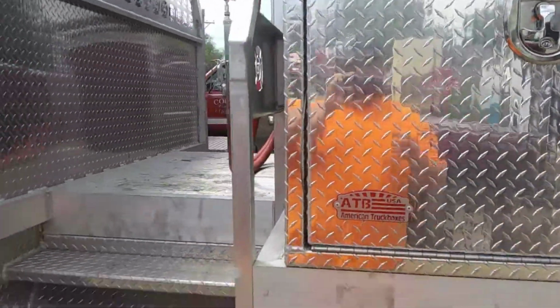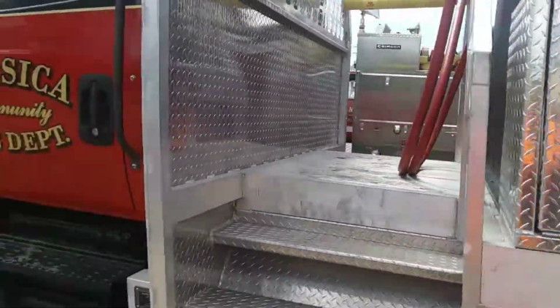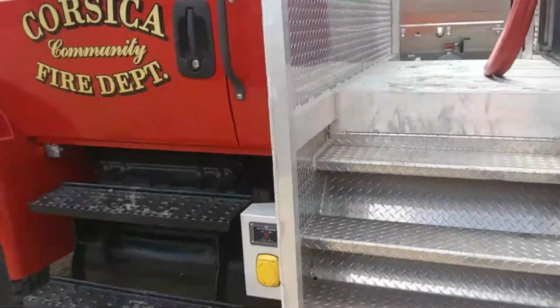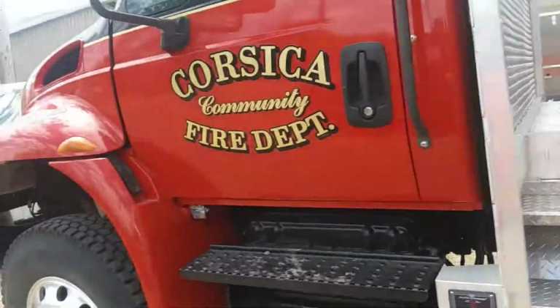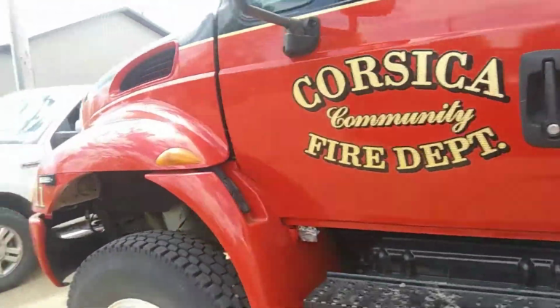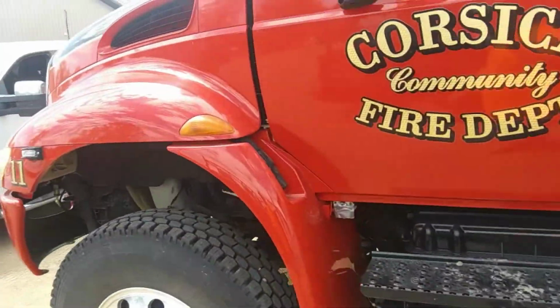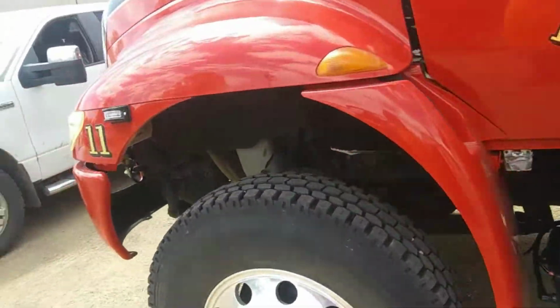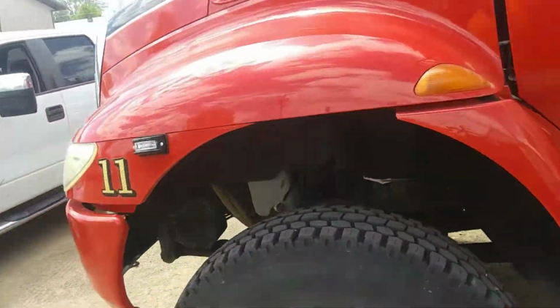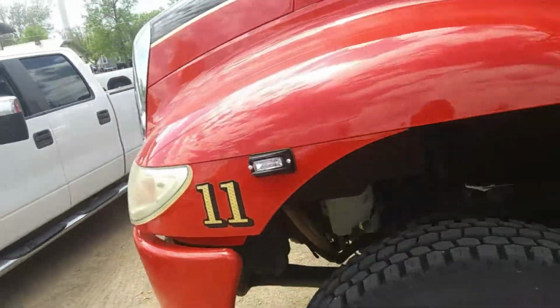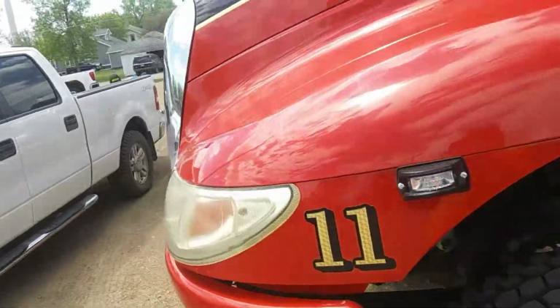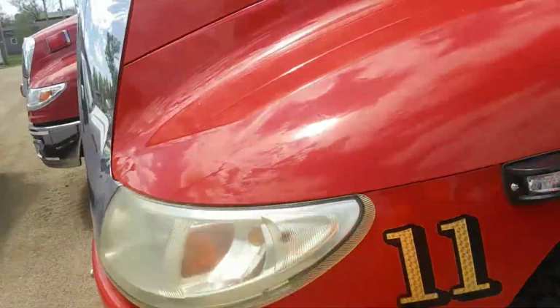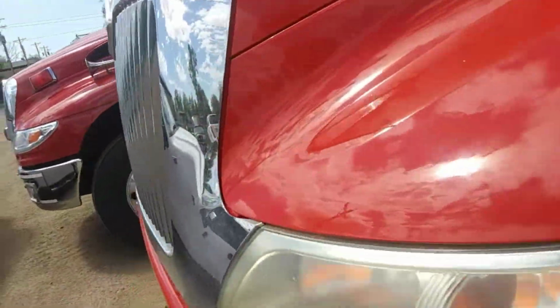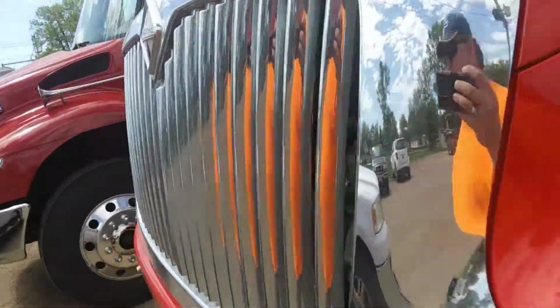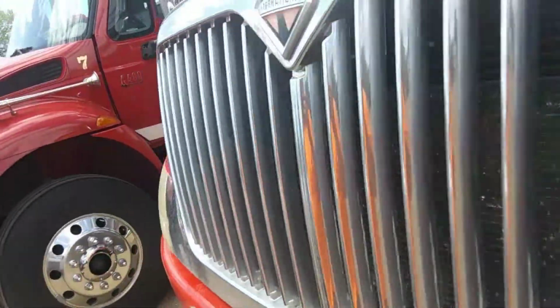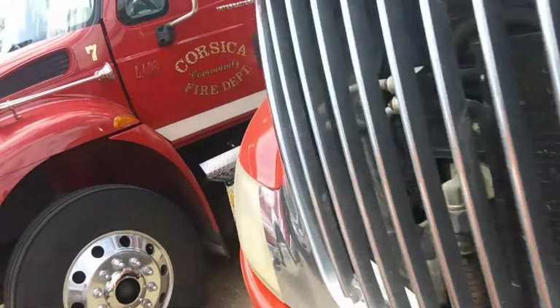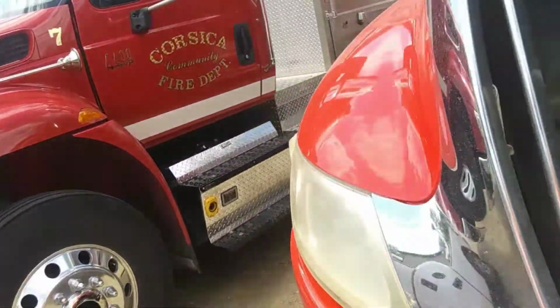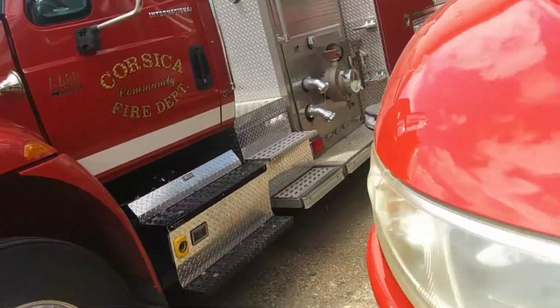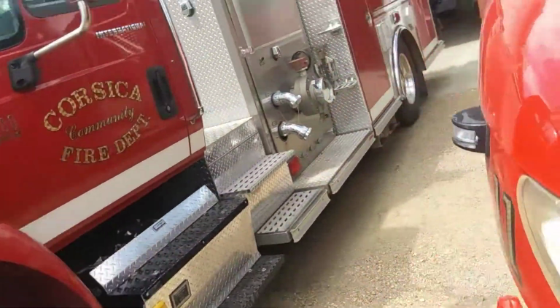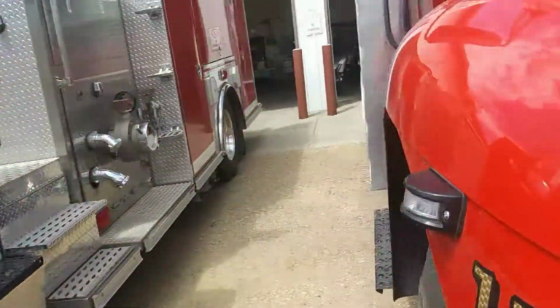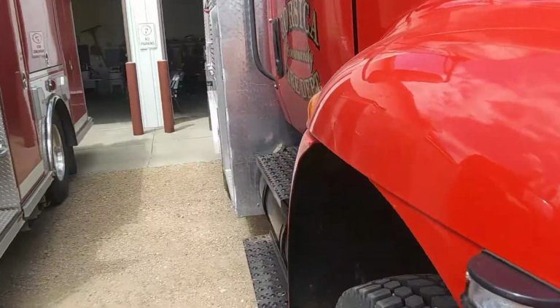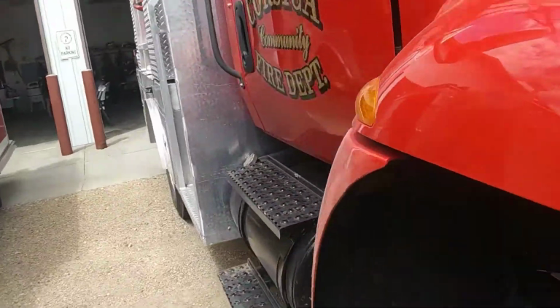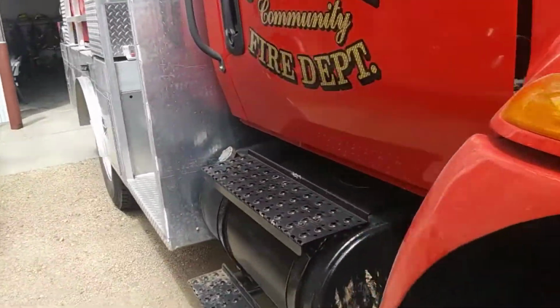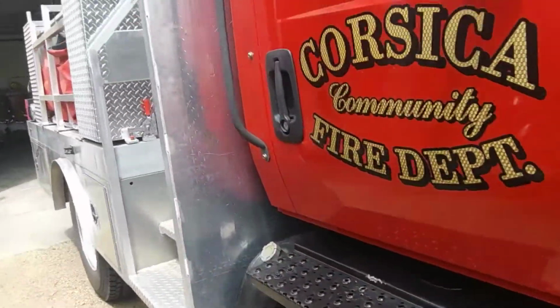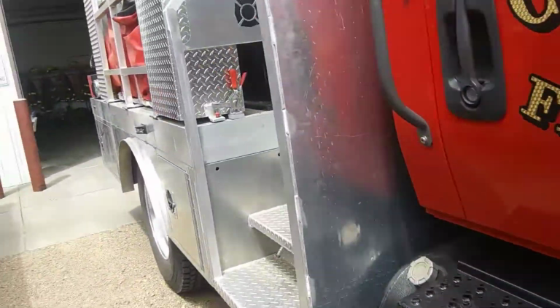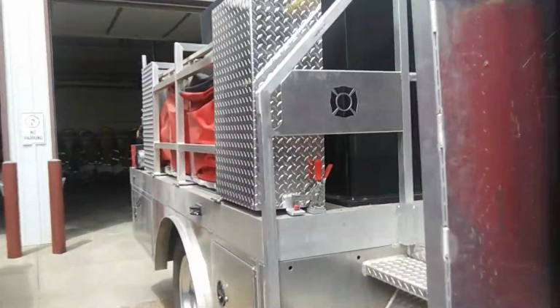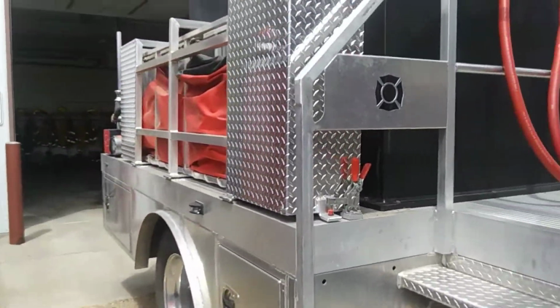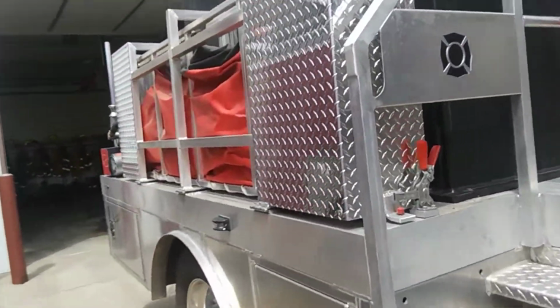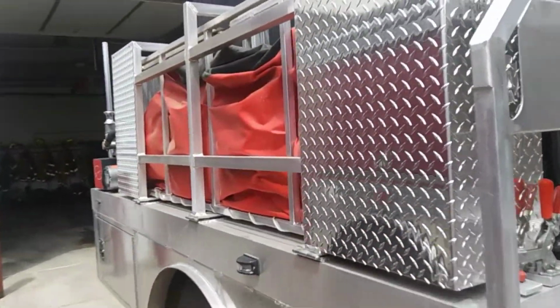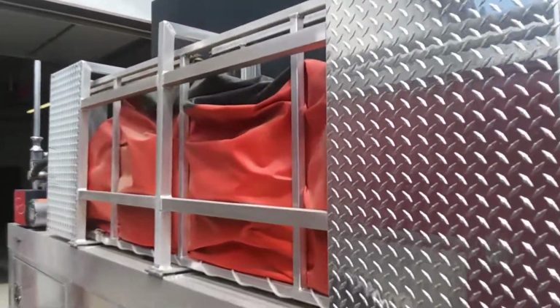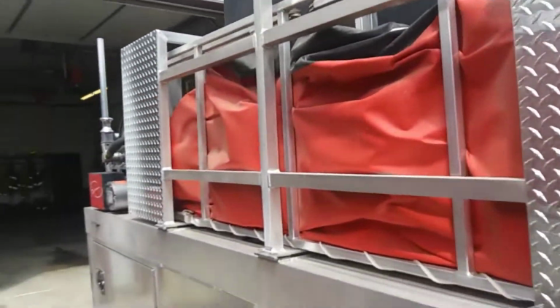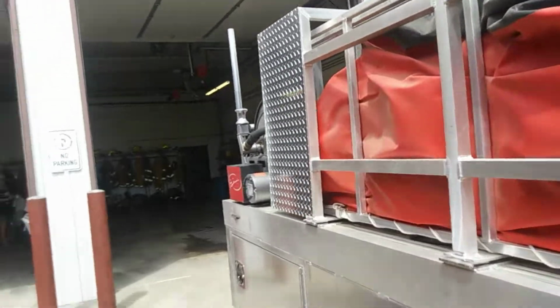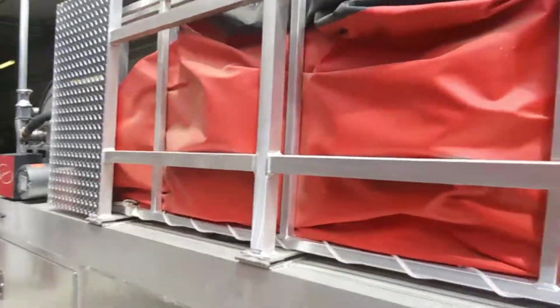So I'll go around the front and show you where the pond's at. And that's the port-a-pond that they added to it. So that's all they've added to it.